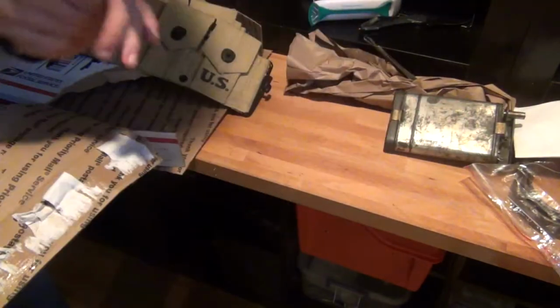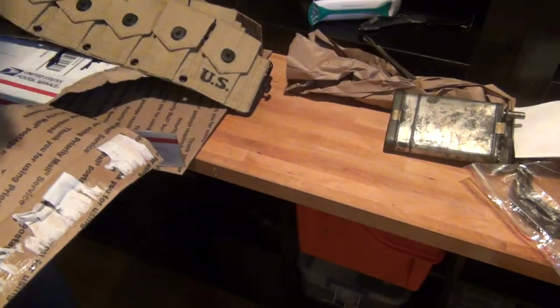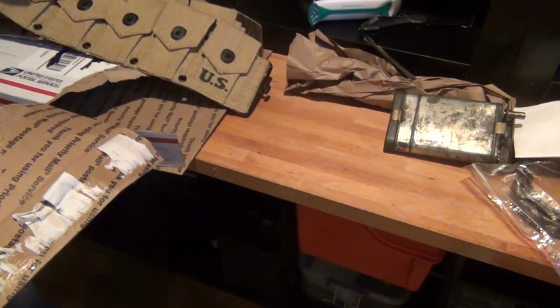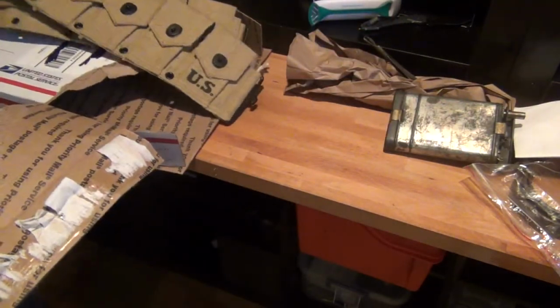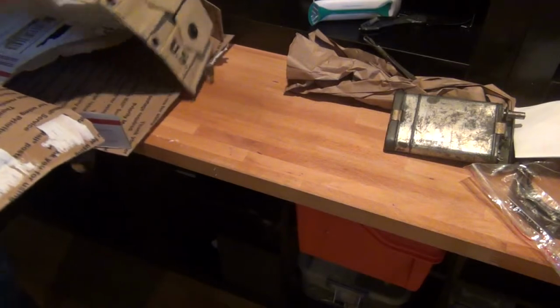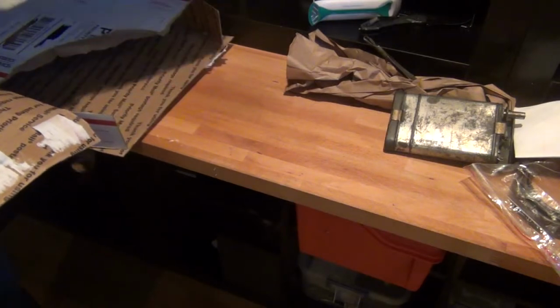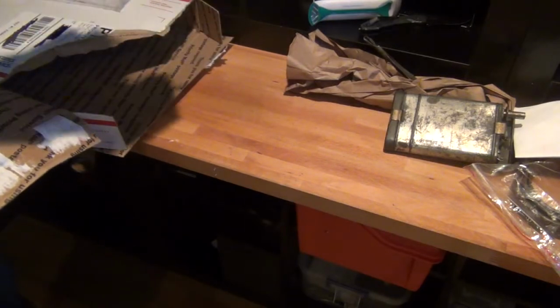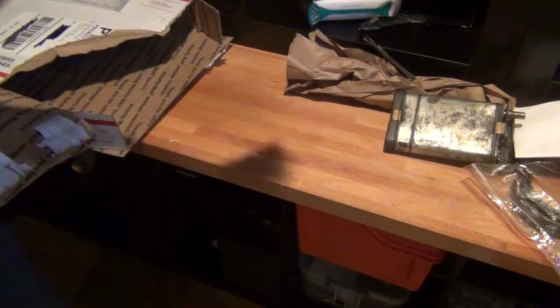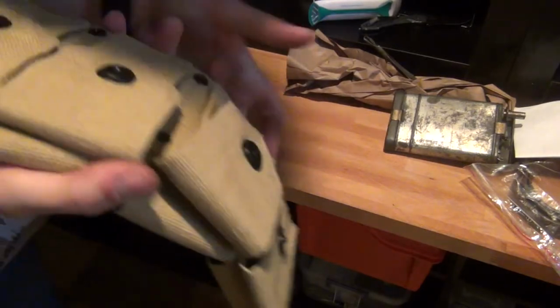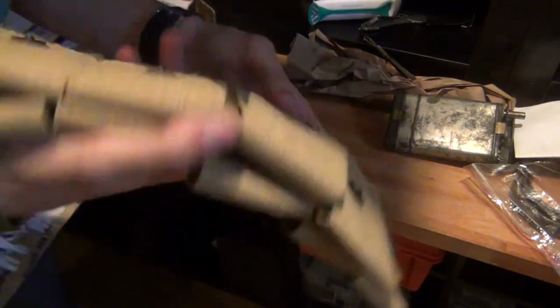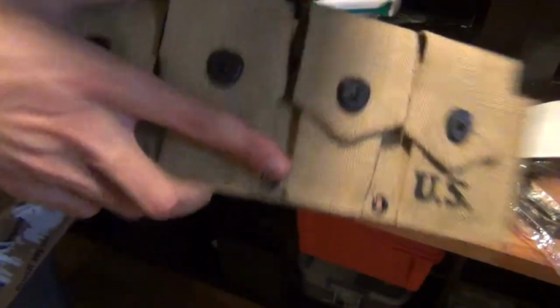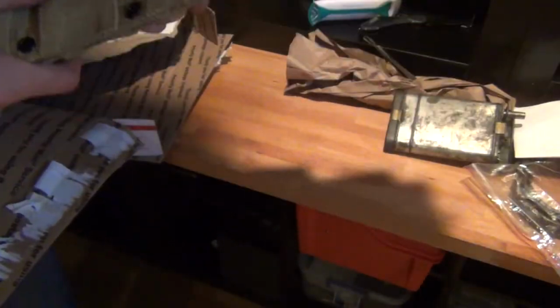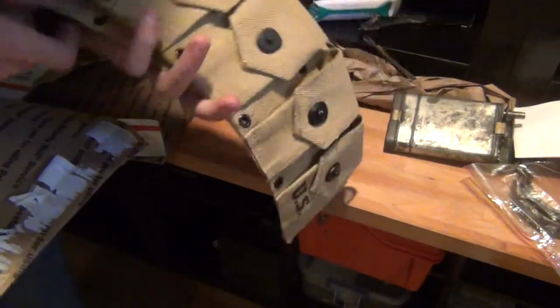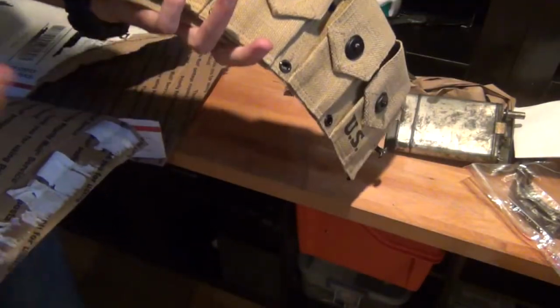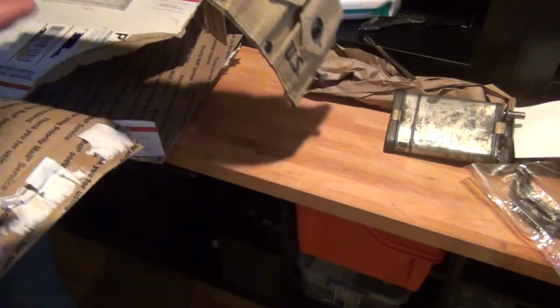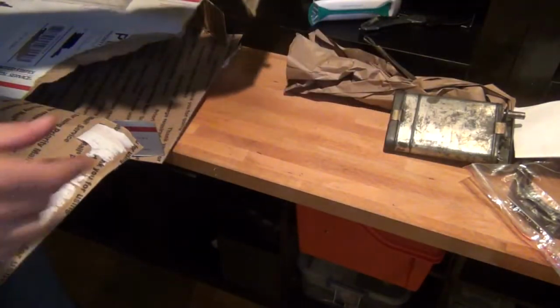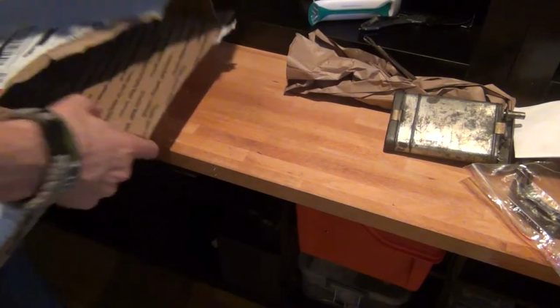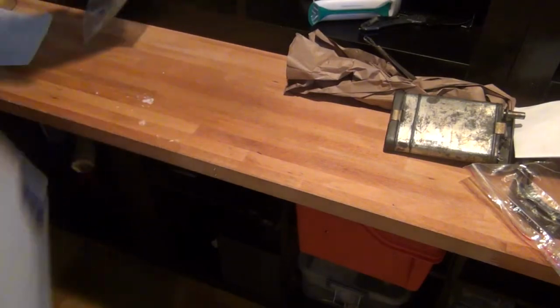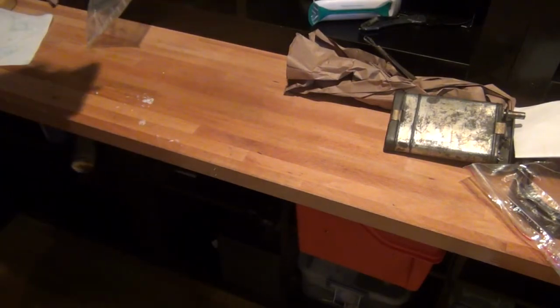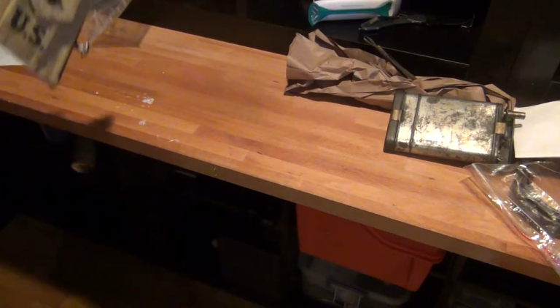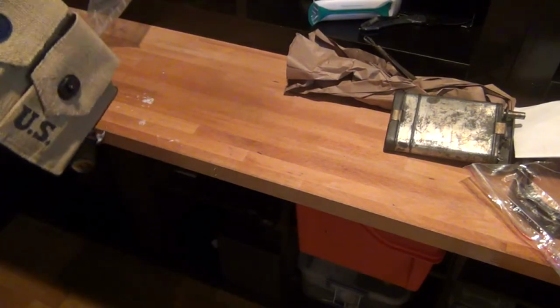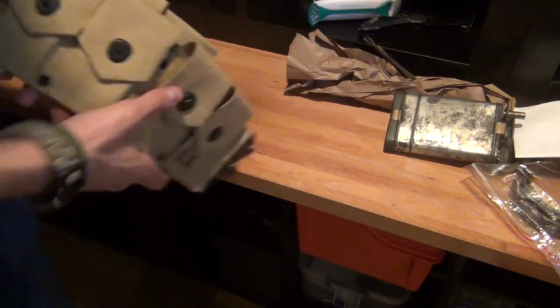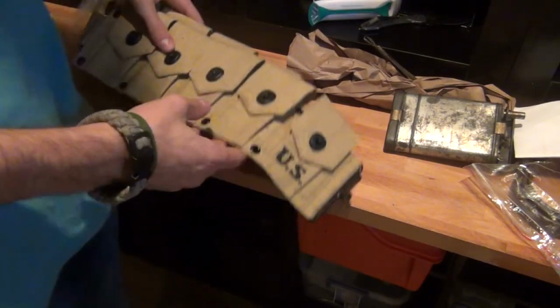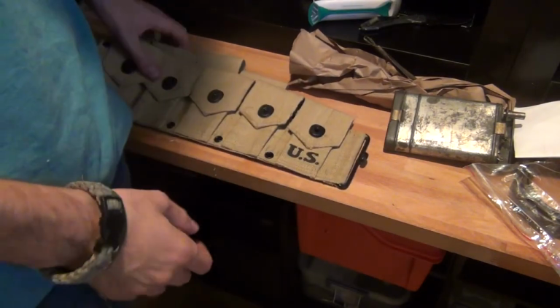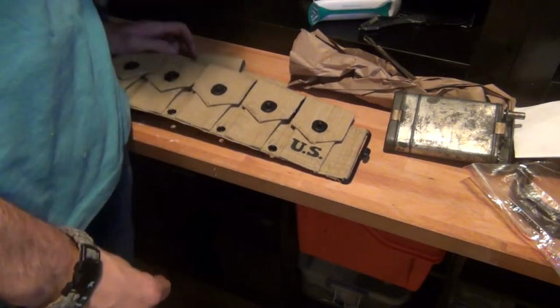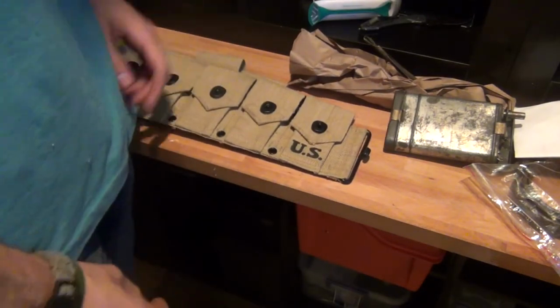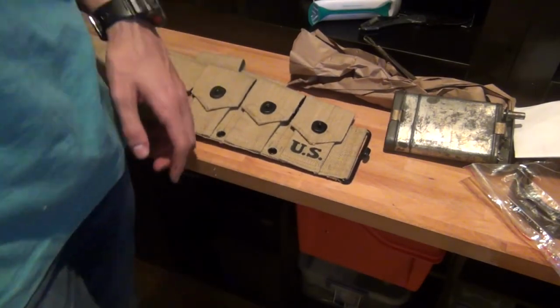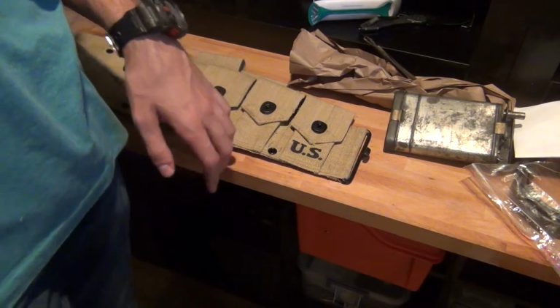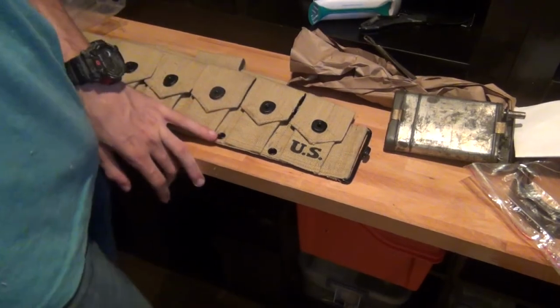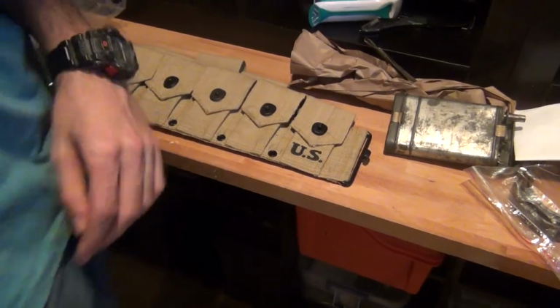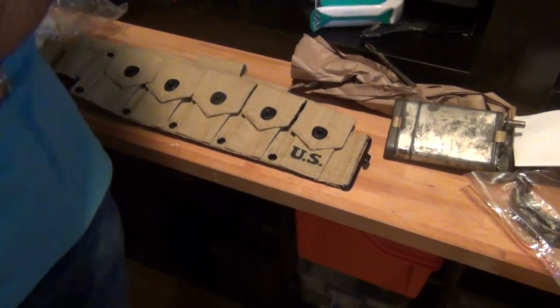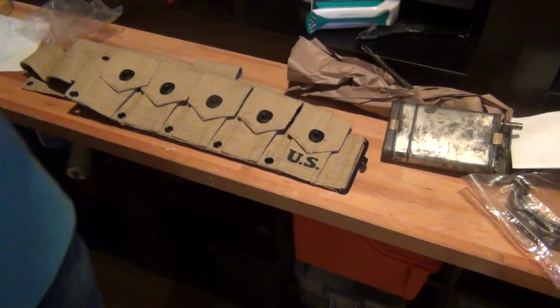Yeah, so that's pretty much the stuff. I'm really excited about this ammo belt more than anything. Anyway, so that was the video — I just wanted to do a quick video showing you guys this stuff. This is Jacob with JRF Woodworking. If you liked the video, please like, subscribe, comment, and Jacob out. Enjoy your day.